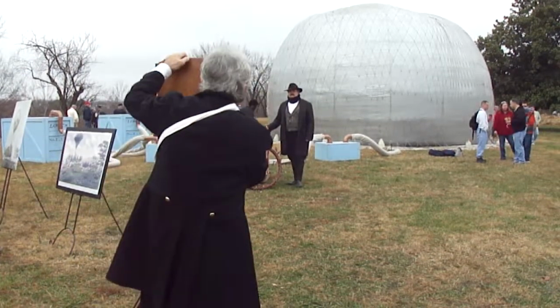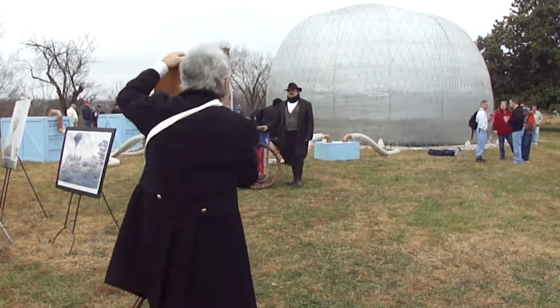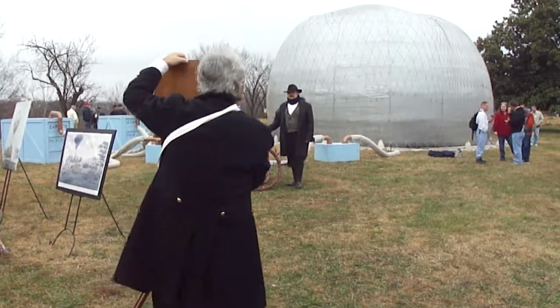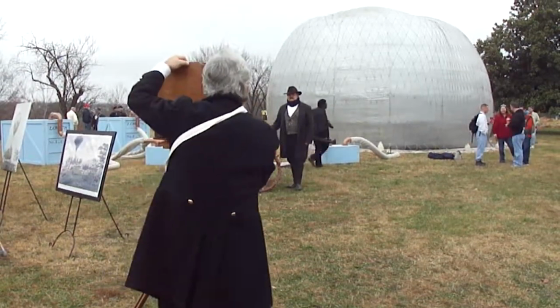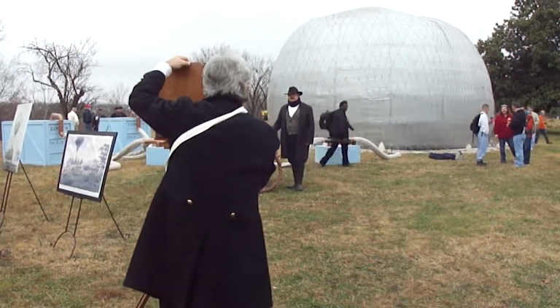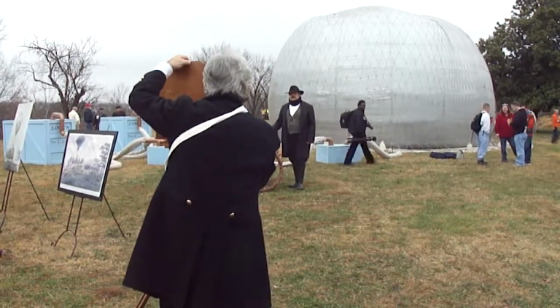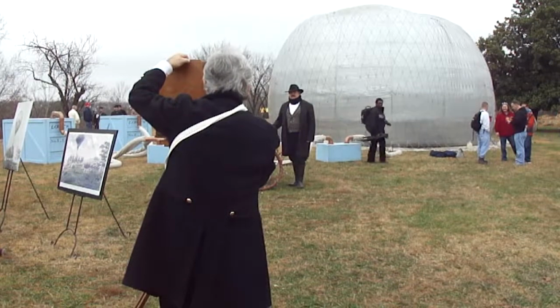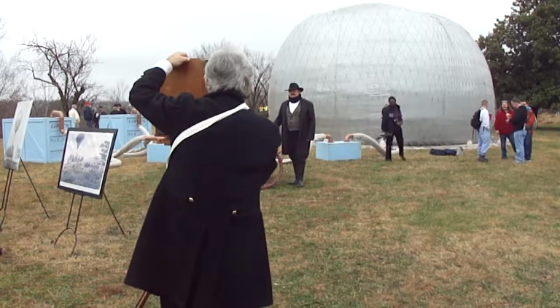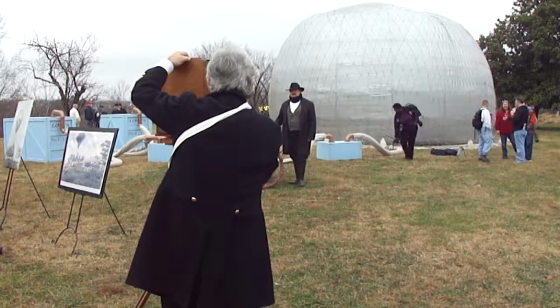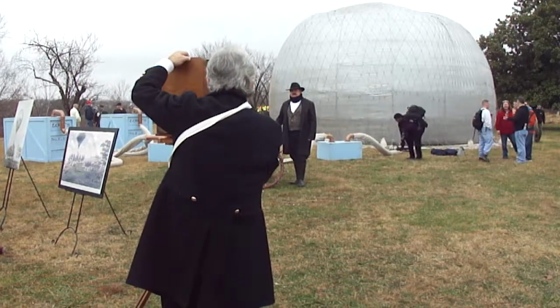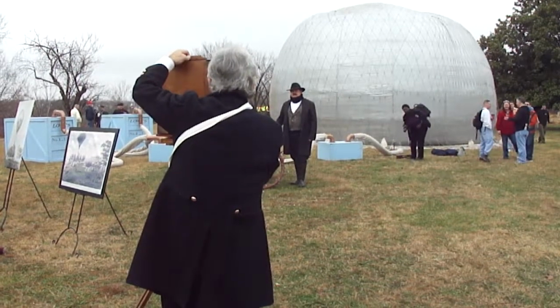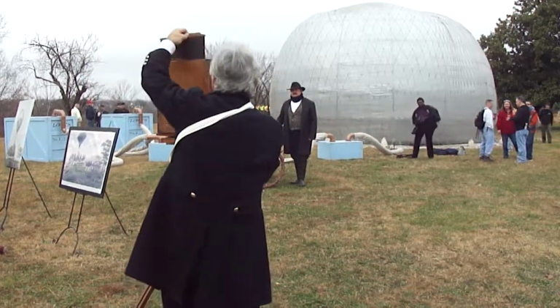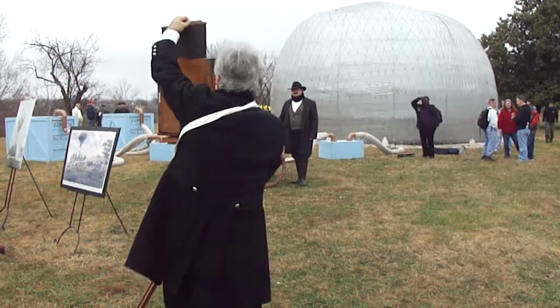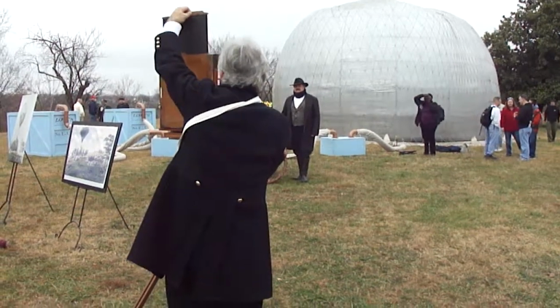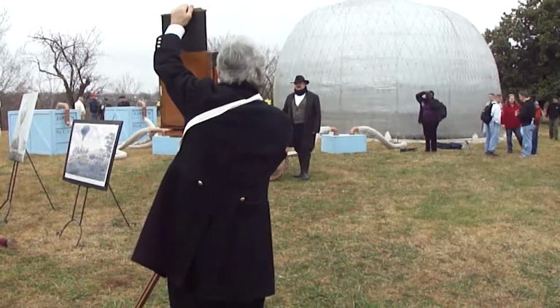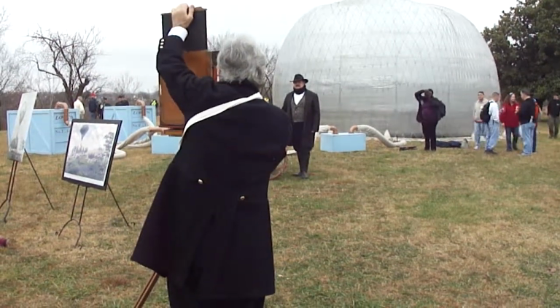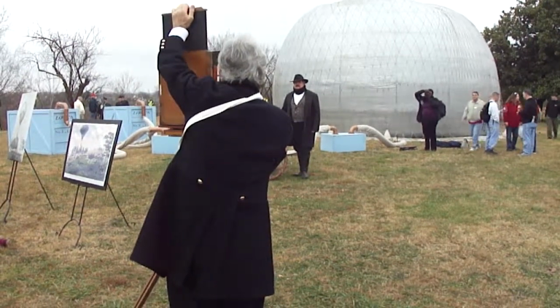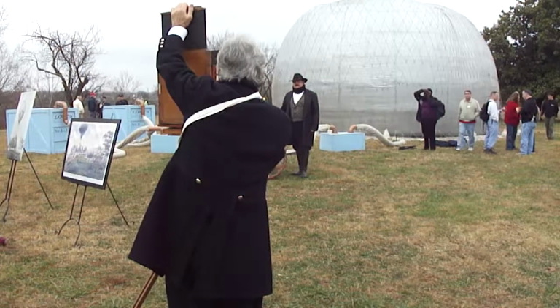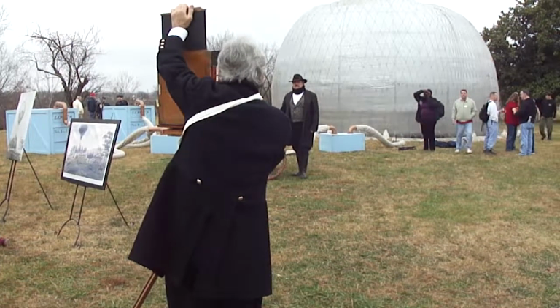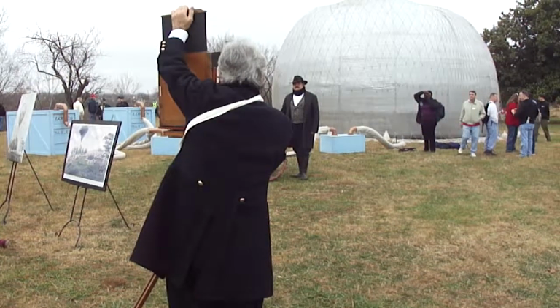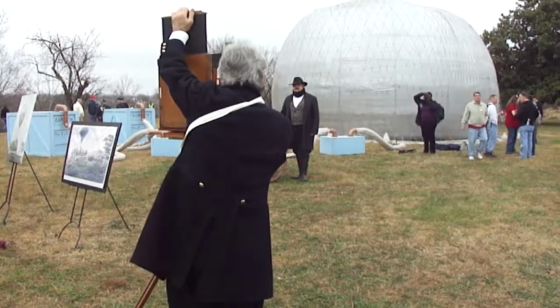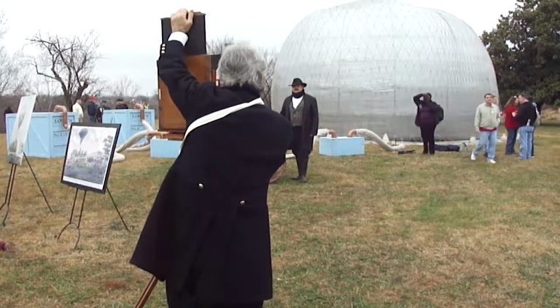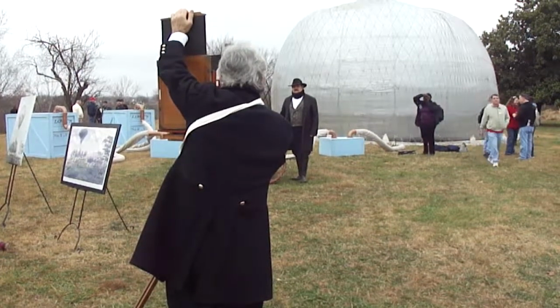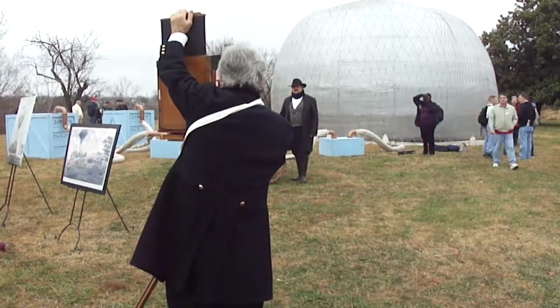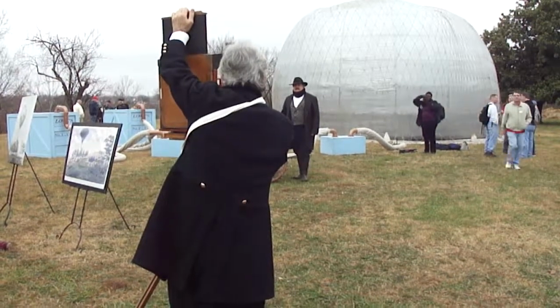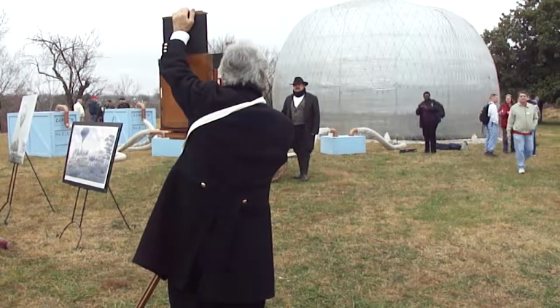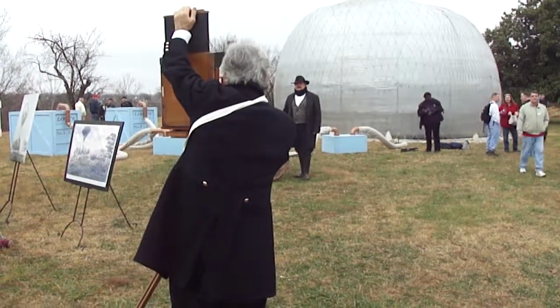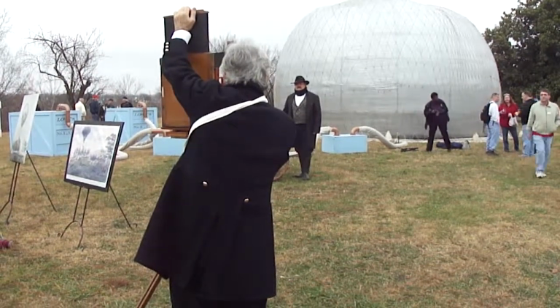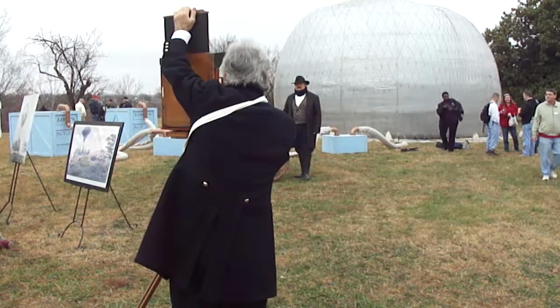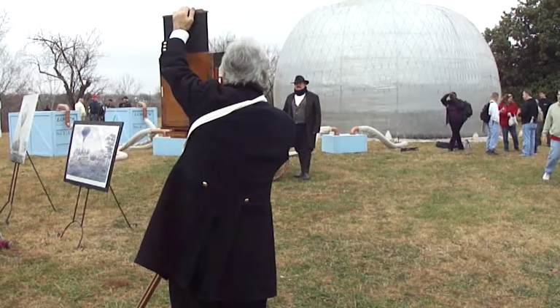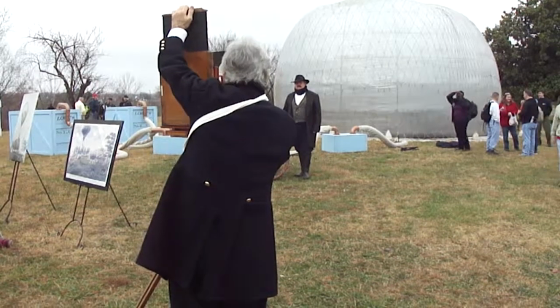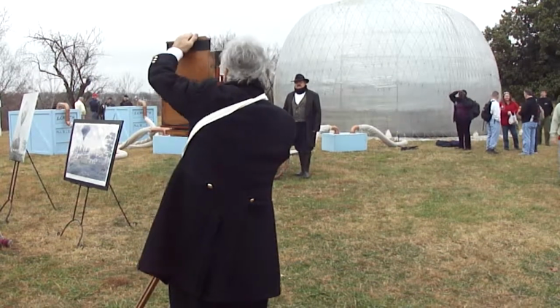Professor Lowe, ready to count for the image, sir? Okay, perfectly still. Thank you very much.